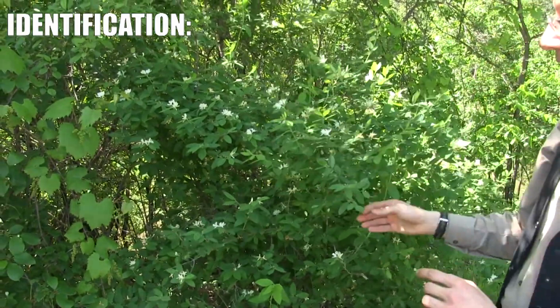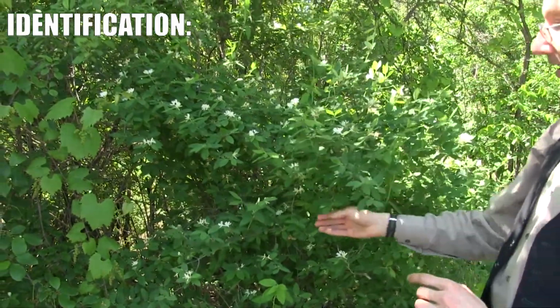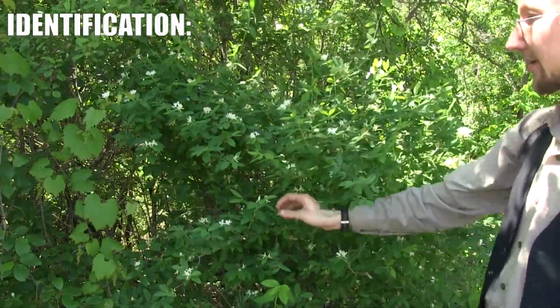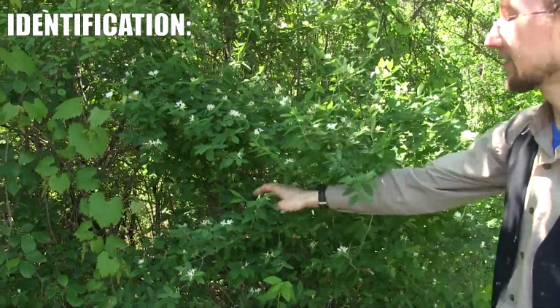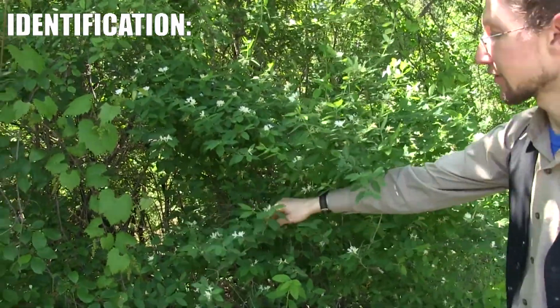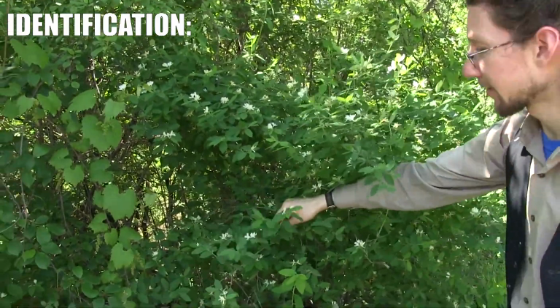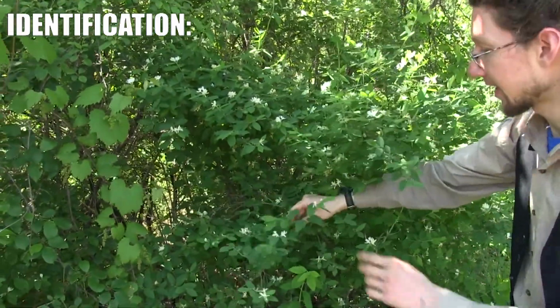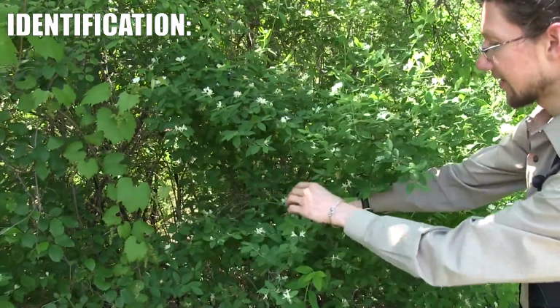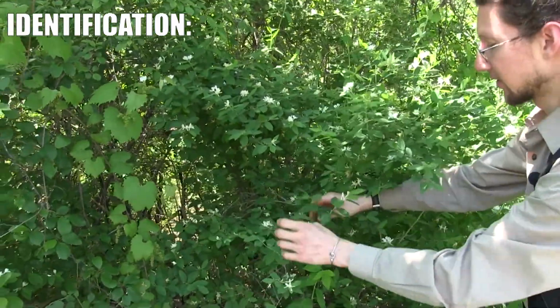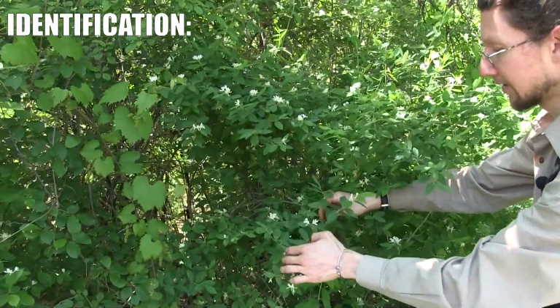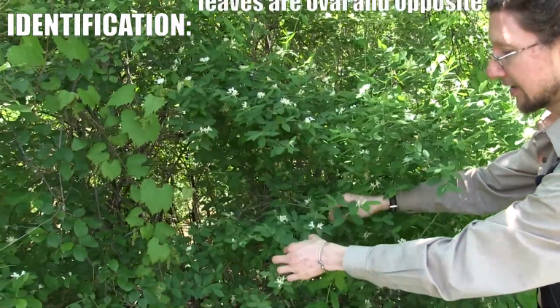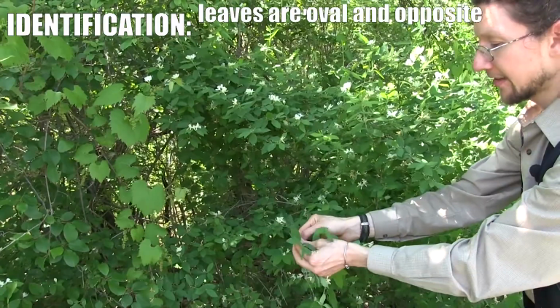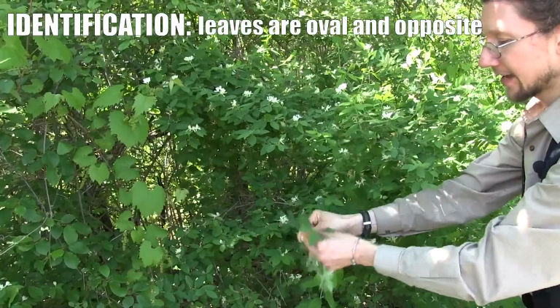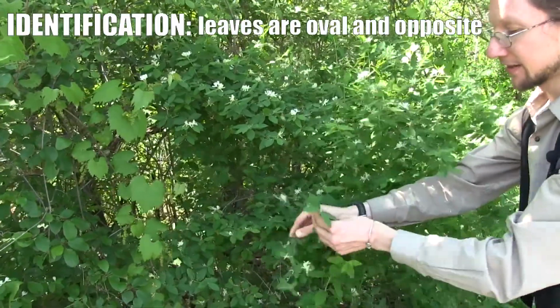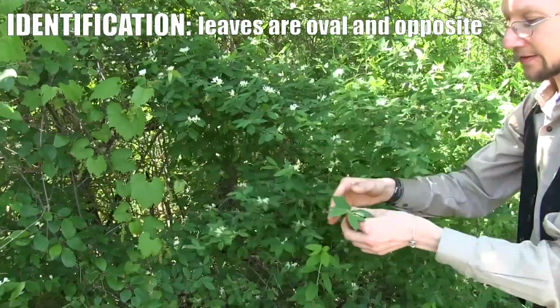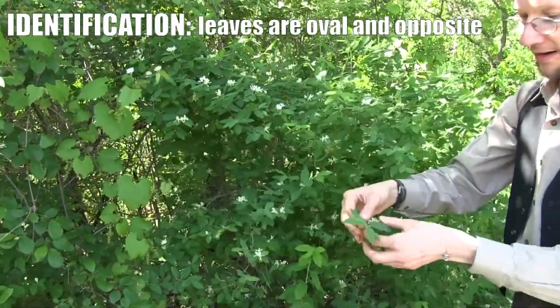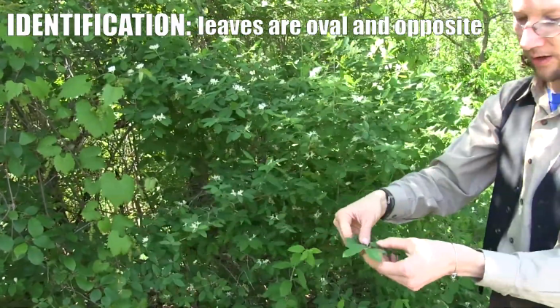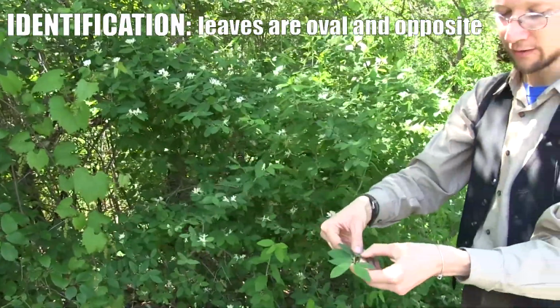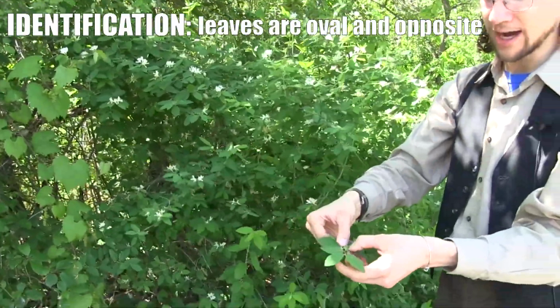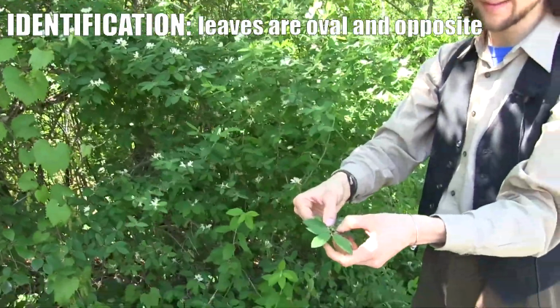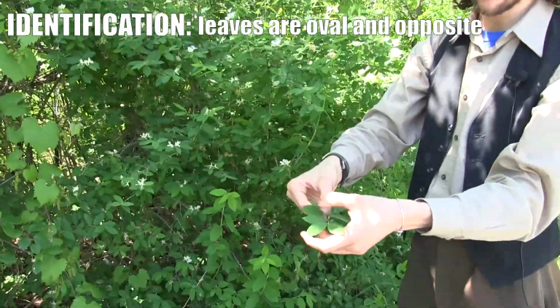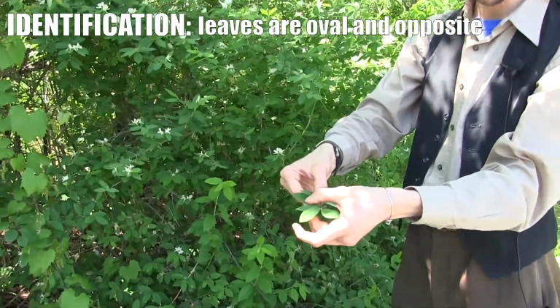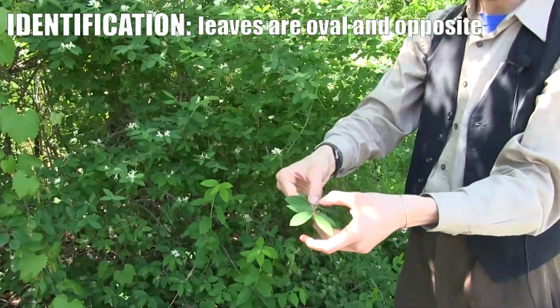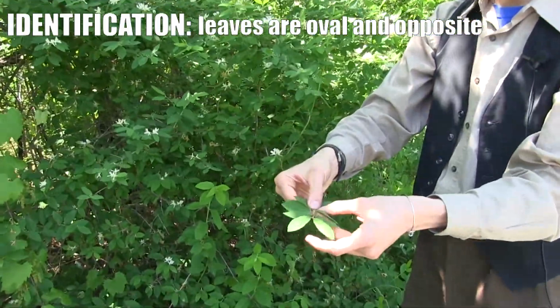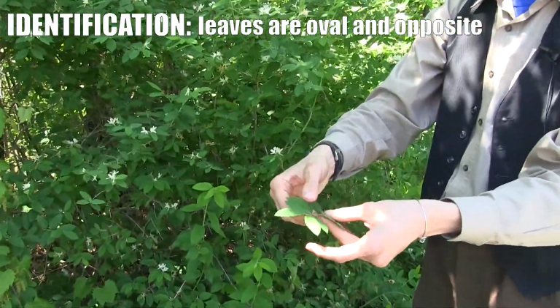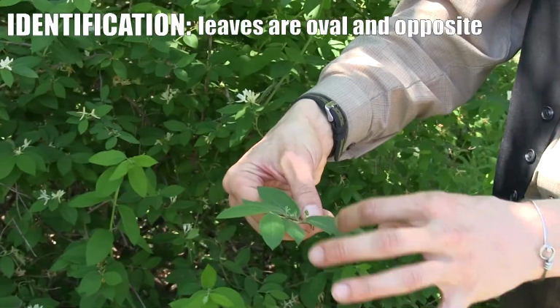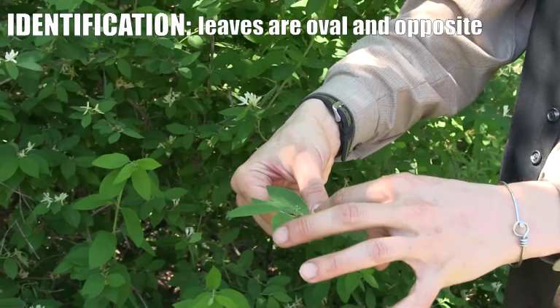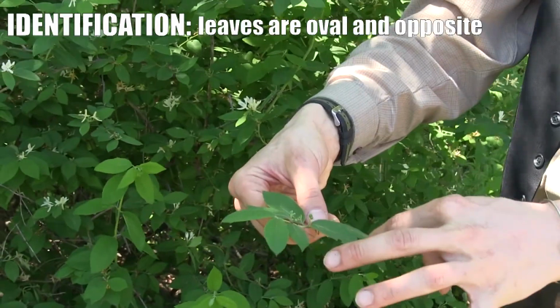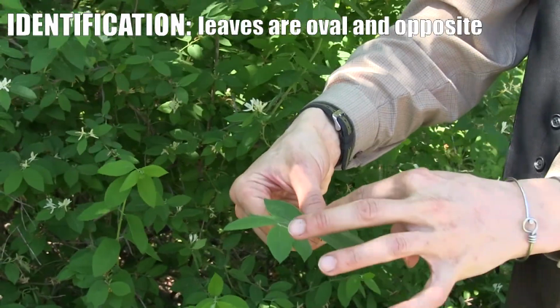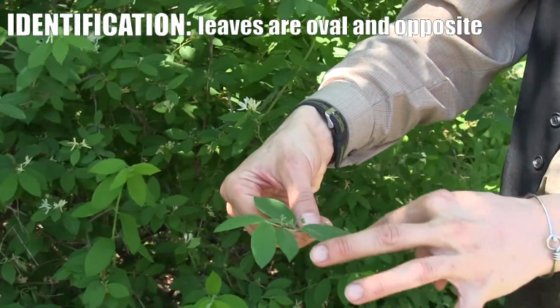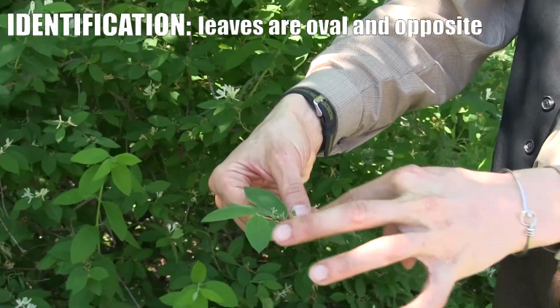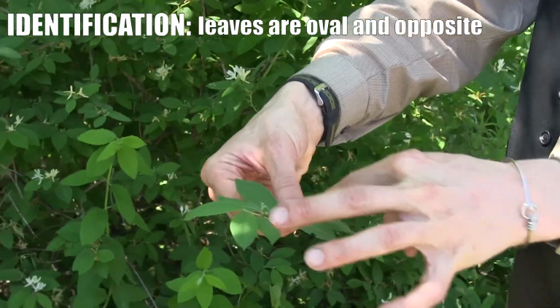A really important feature for this honeysuckle is that they have leaves that always grow opposite each other on the stem, in this oval shape of the leaves.